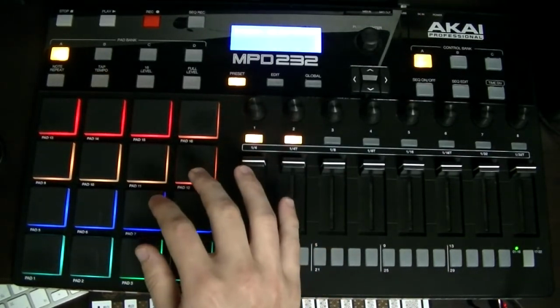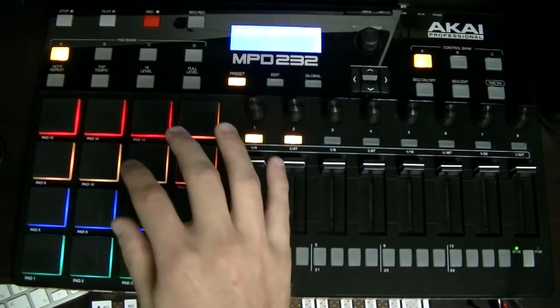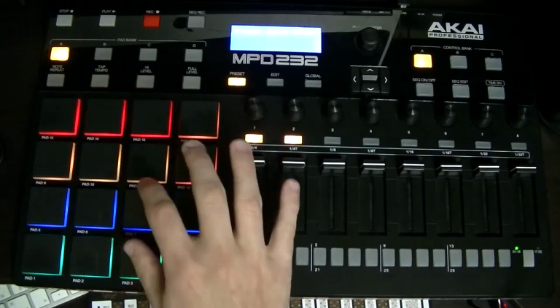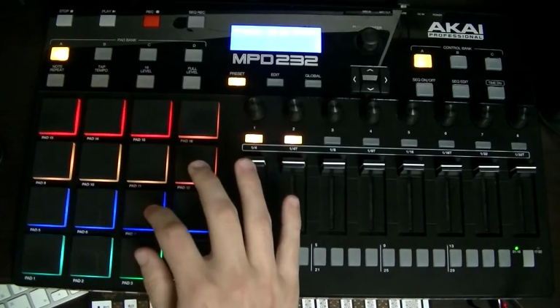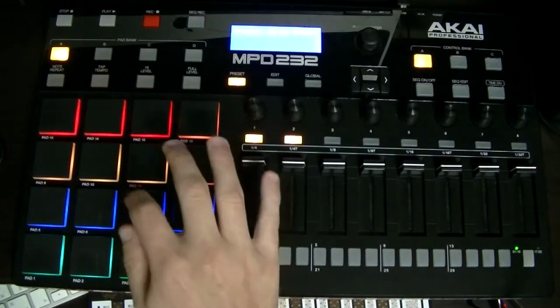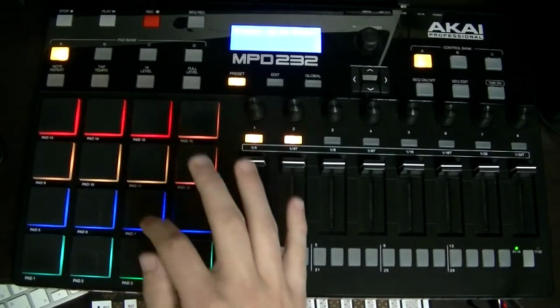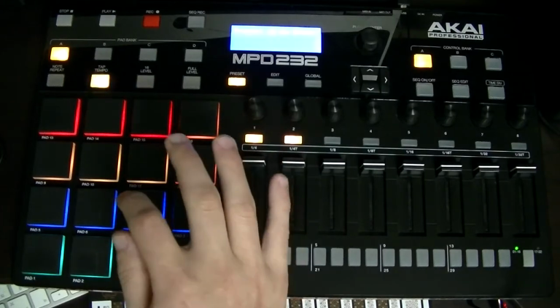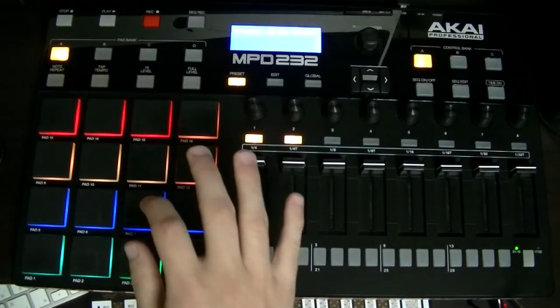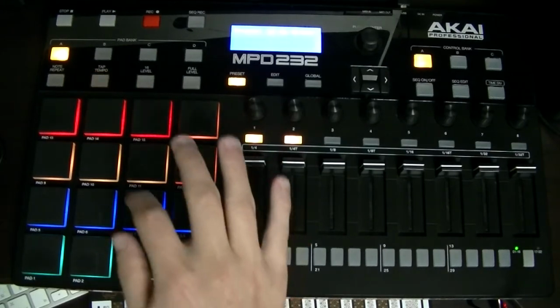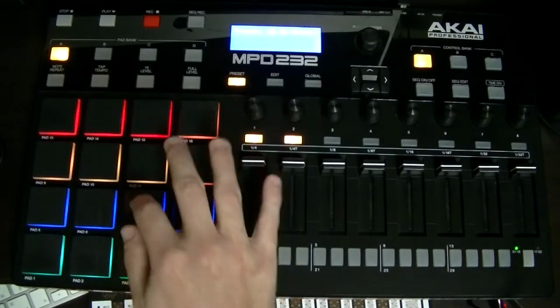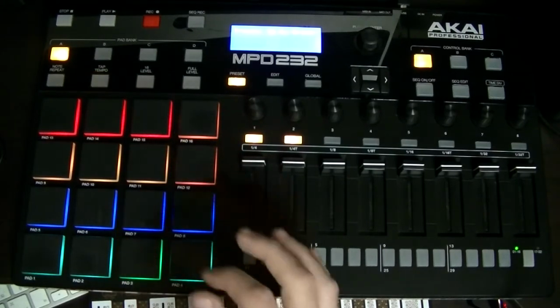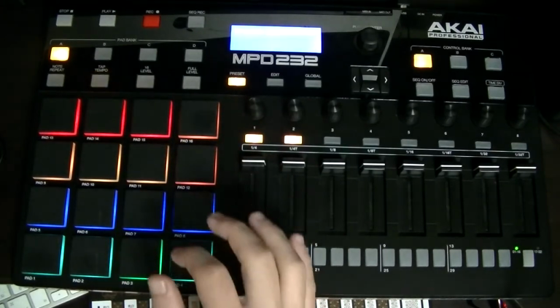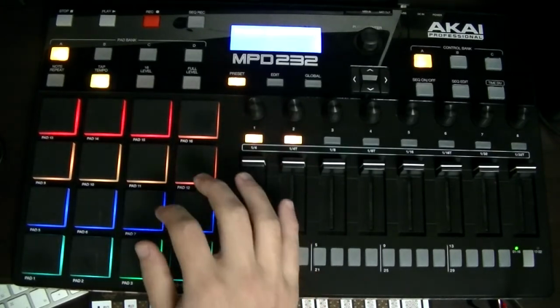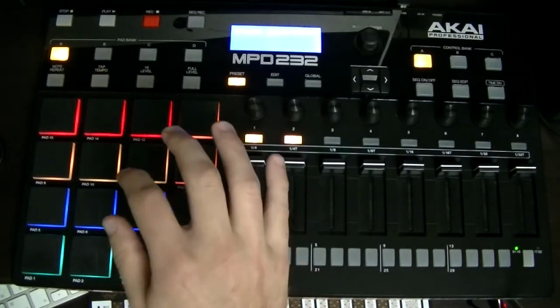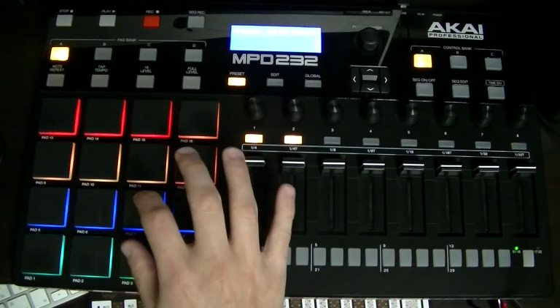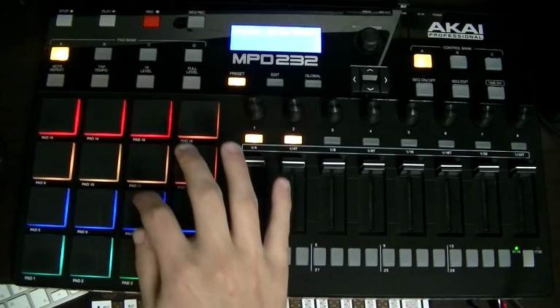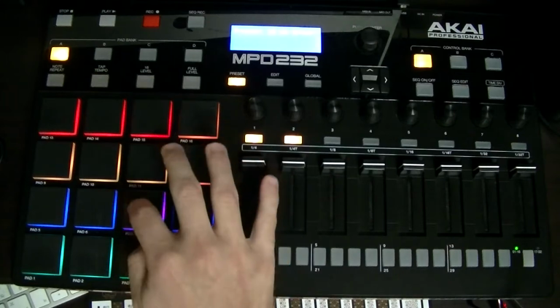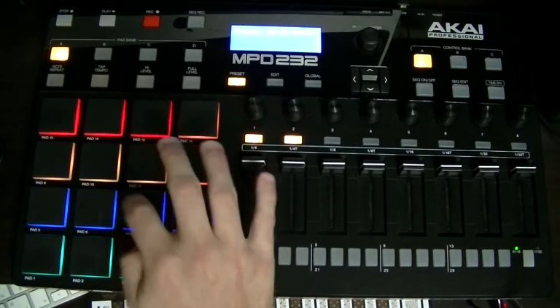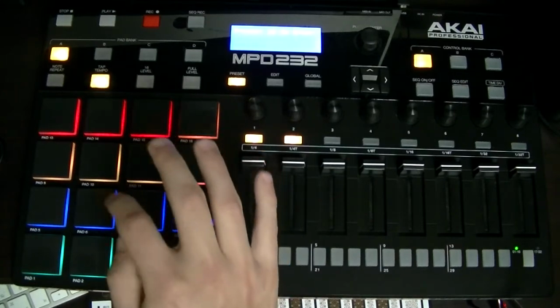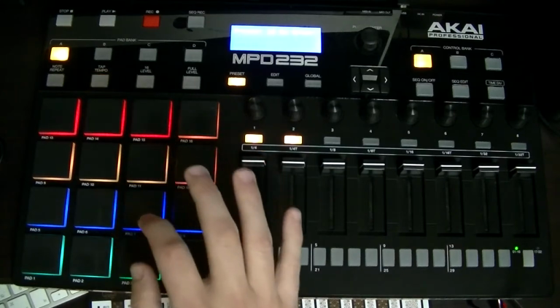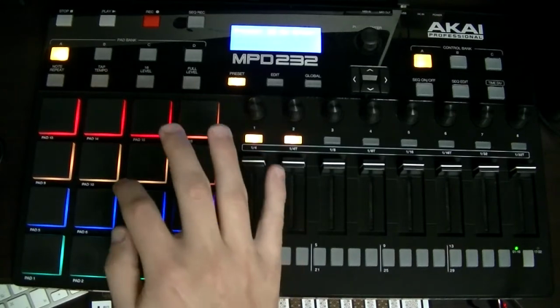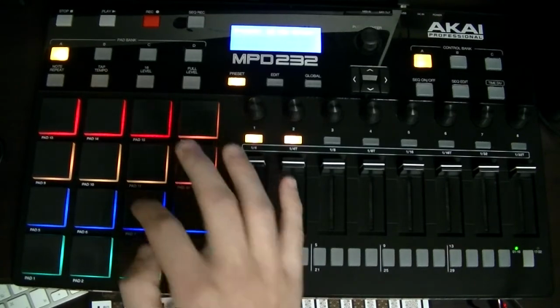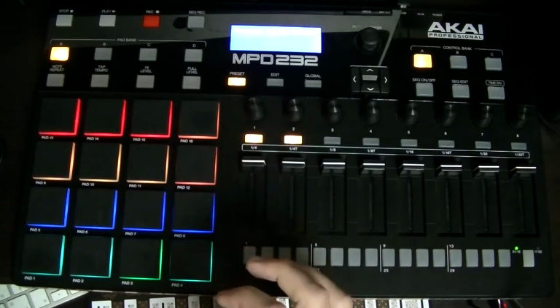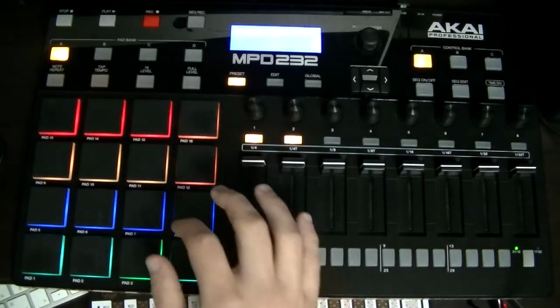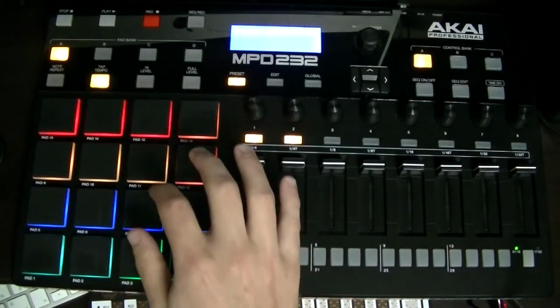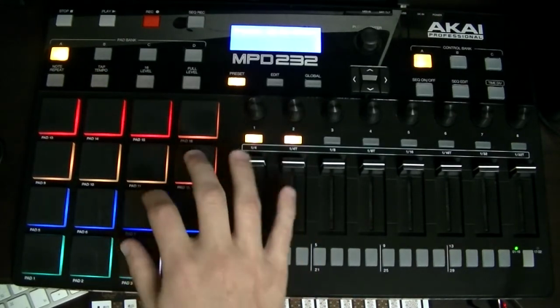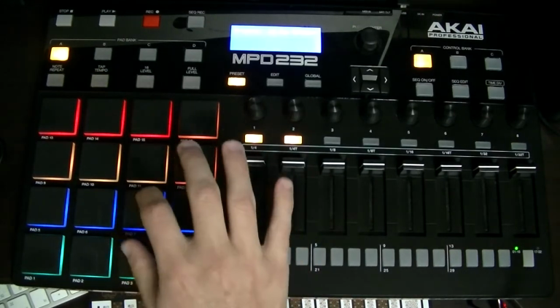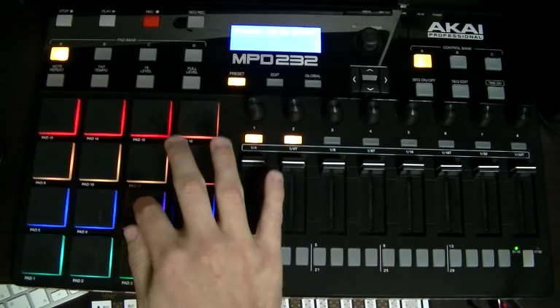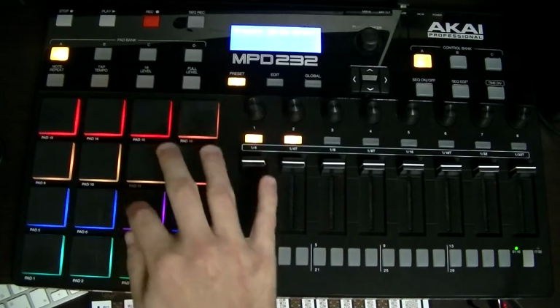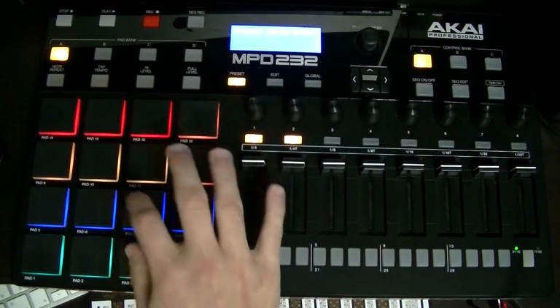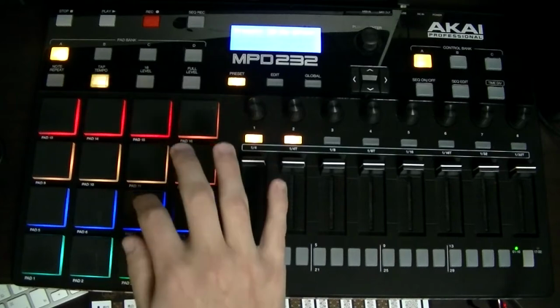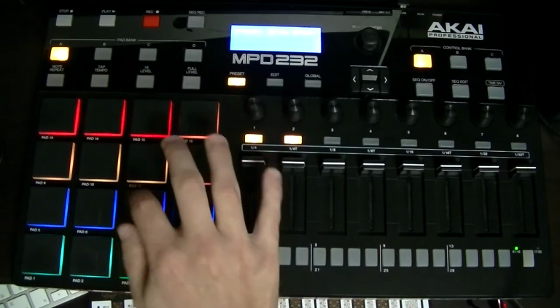So it's: one, two, three, four. One, two and three, four. One and two and three, four. Those are the three basic variations counted out.